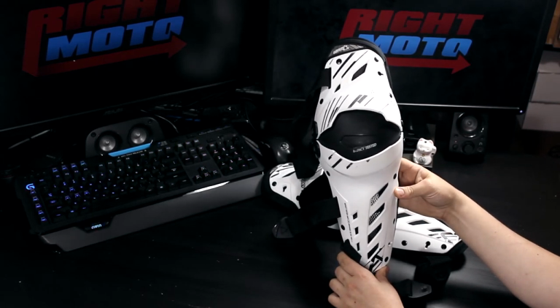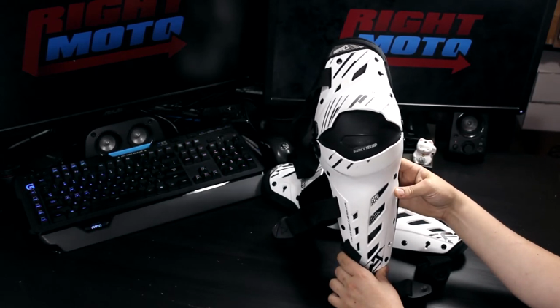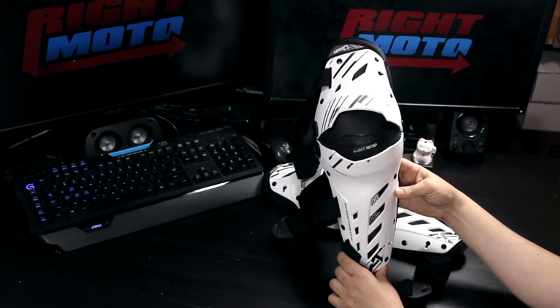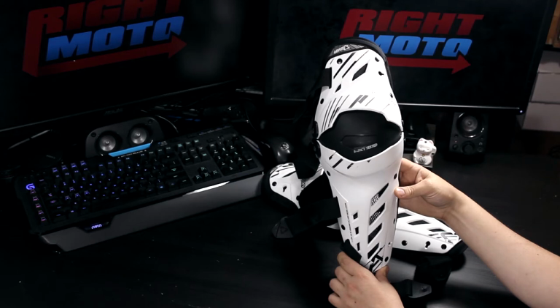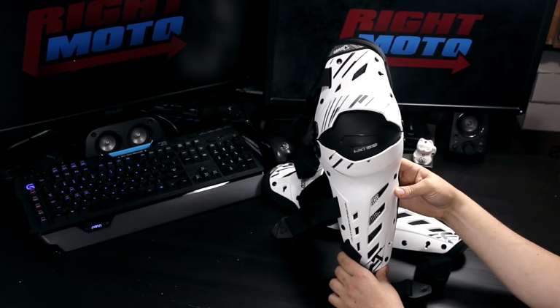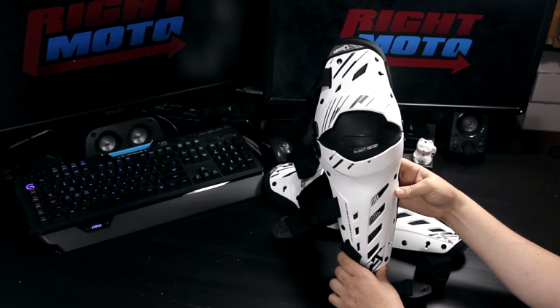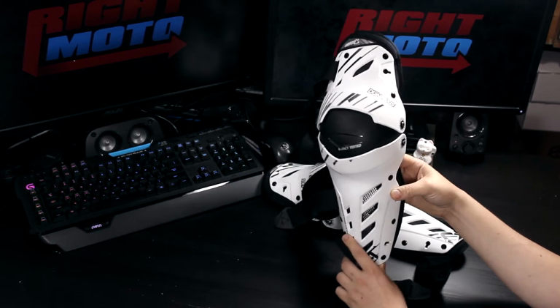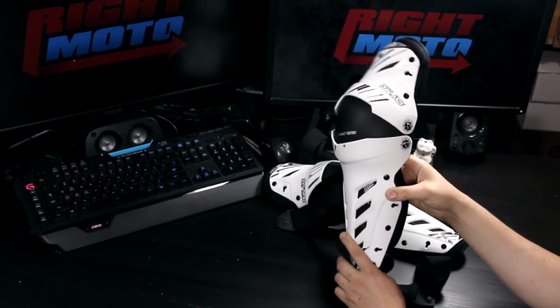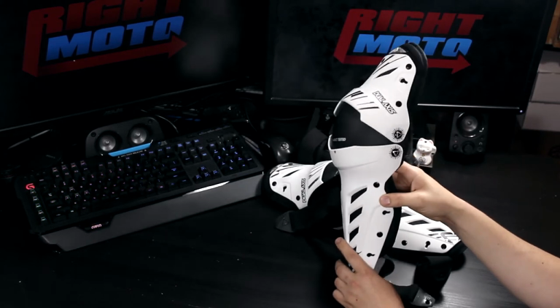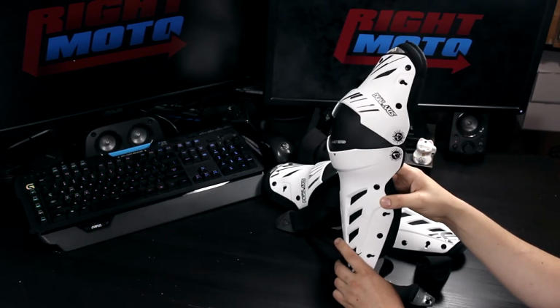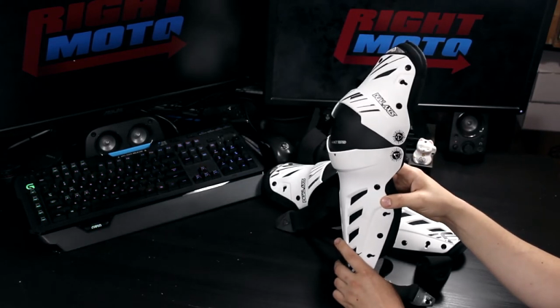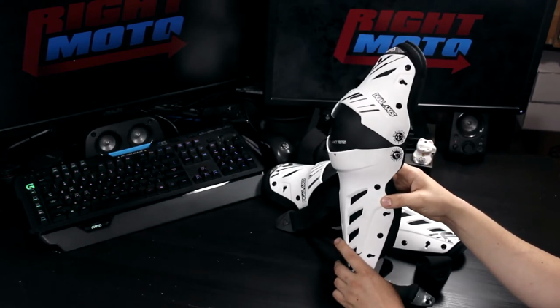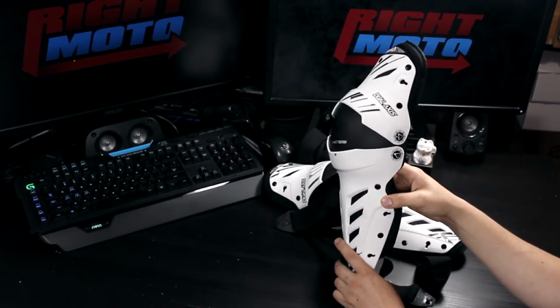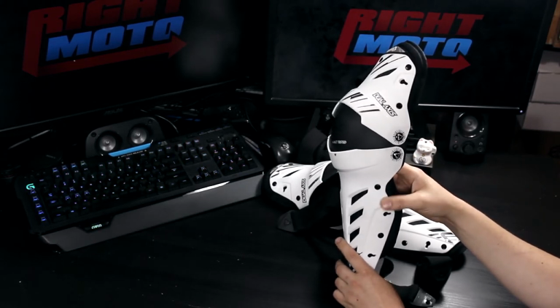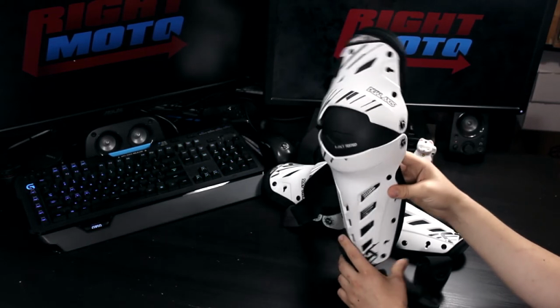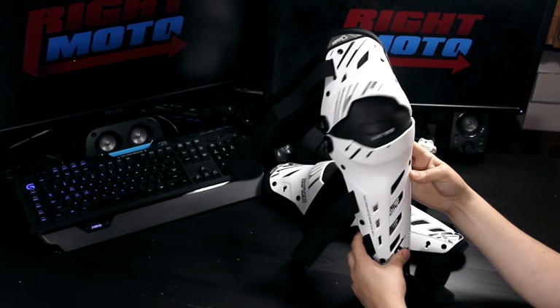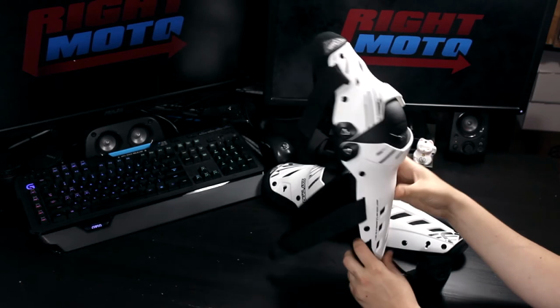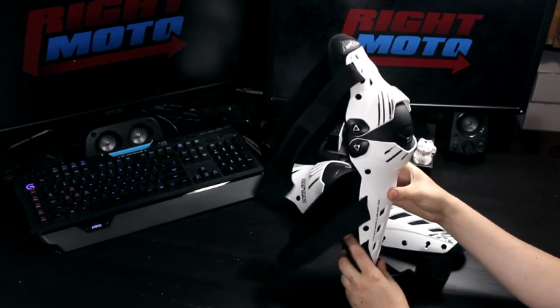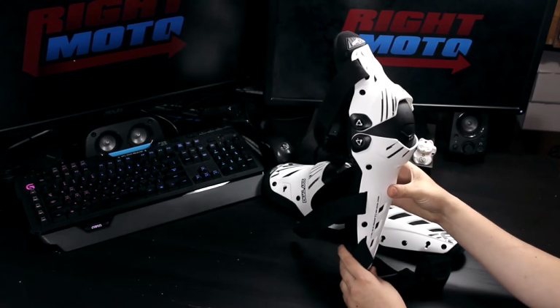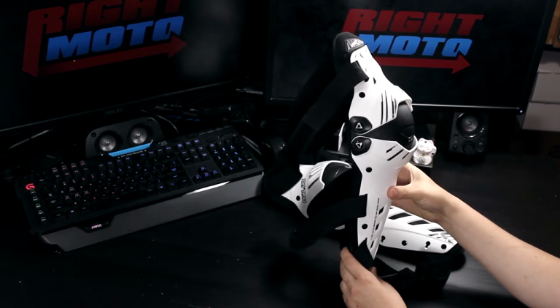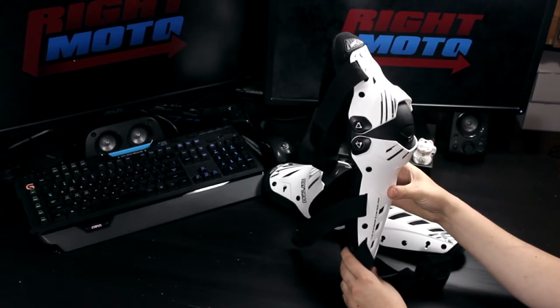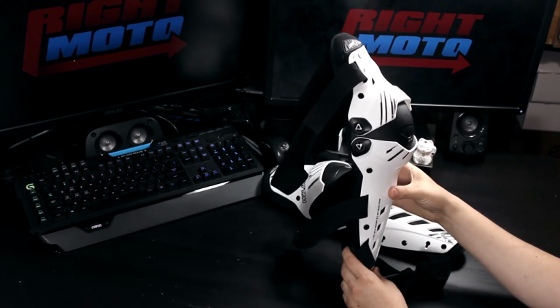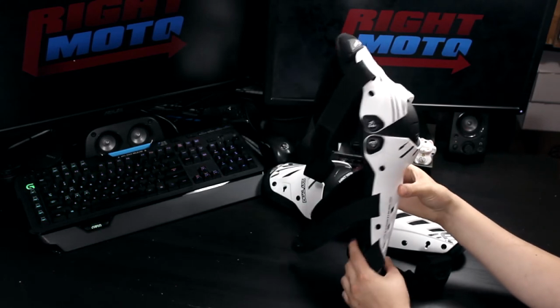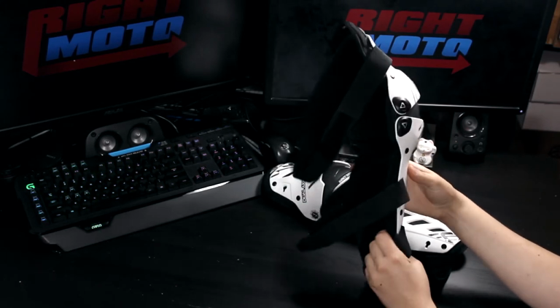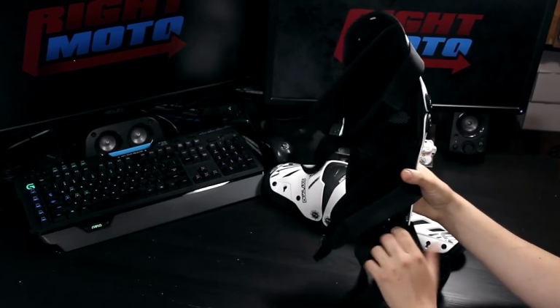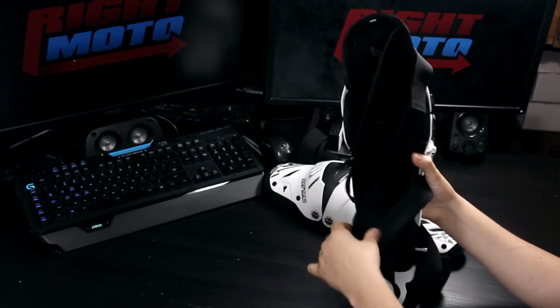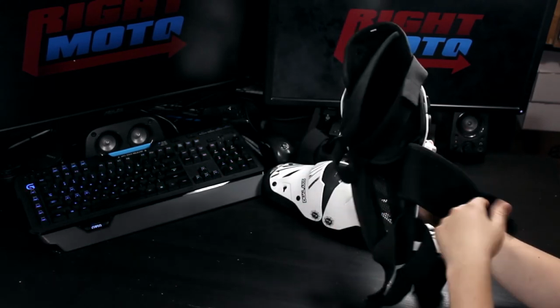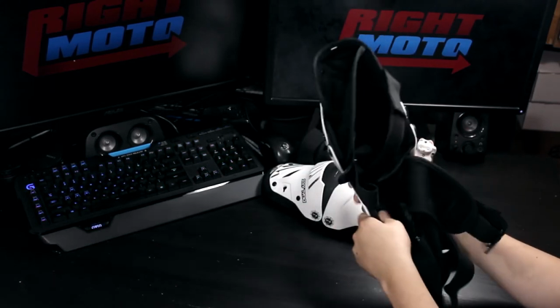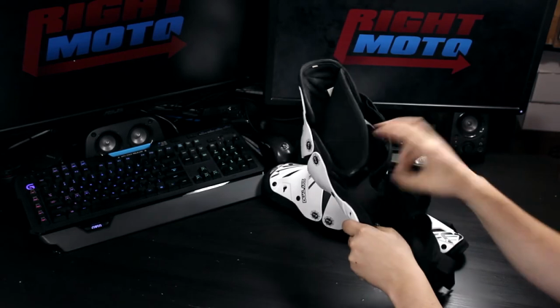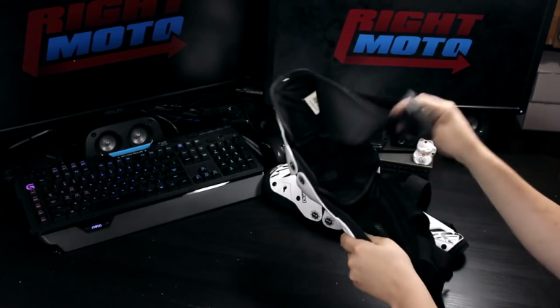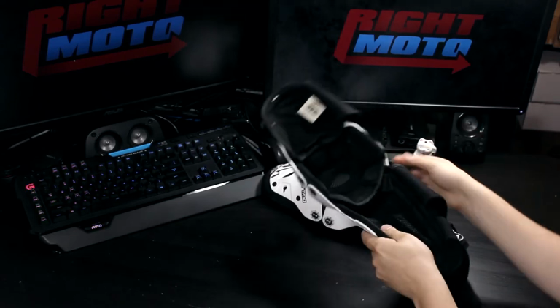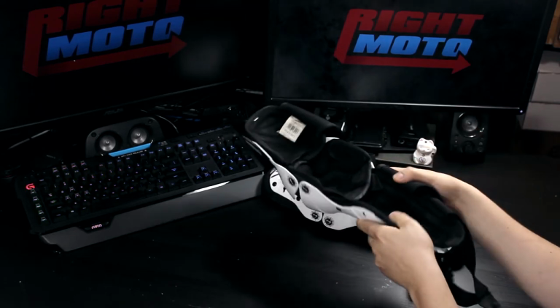I chose these knee guards after a lot of research and the high CE rating, as well as a relatively low price of about $90. These knee guards have a CE 1621-1 impact rating and a CE level 2 abrasion rating.